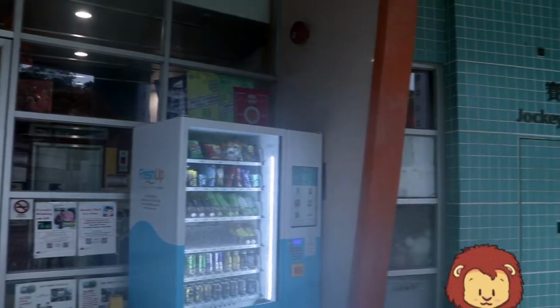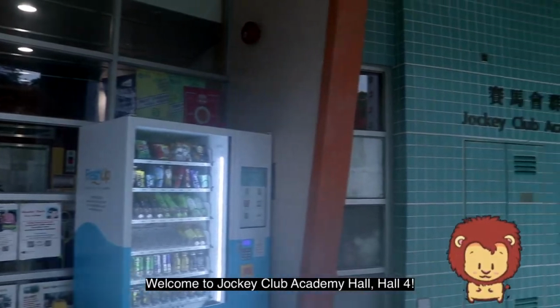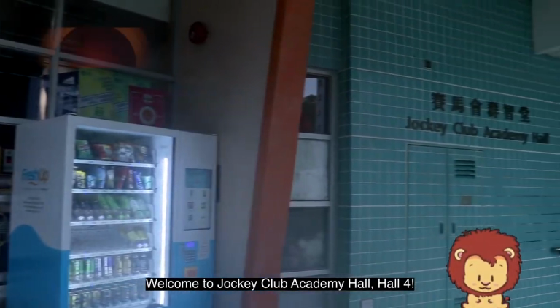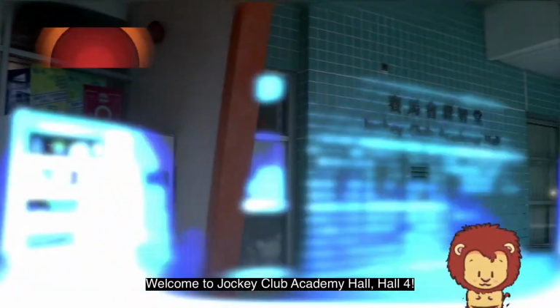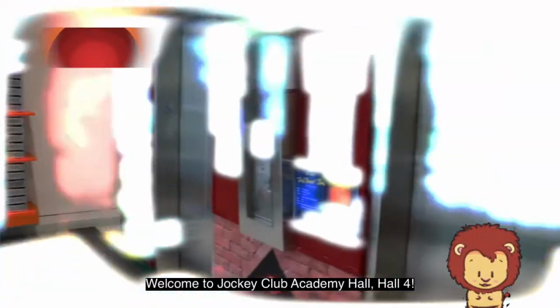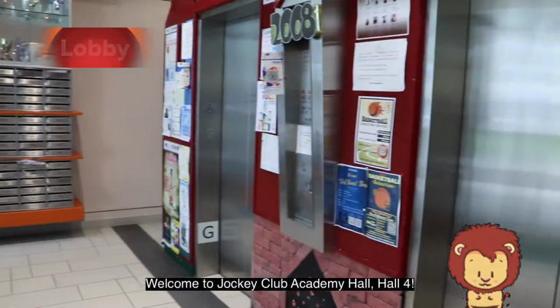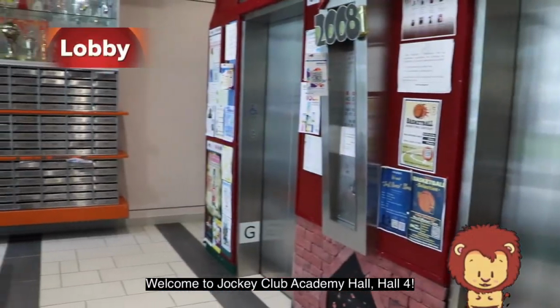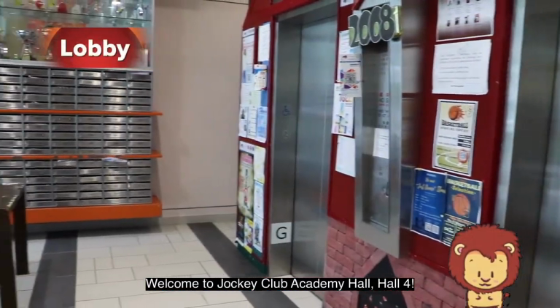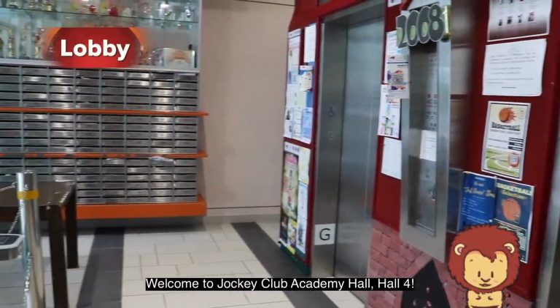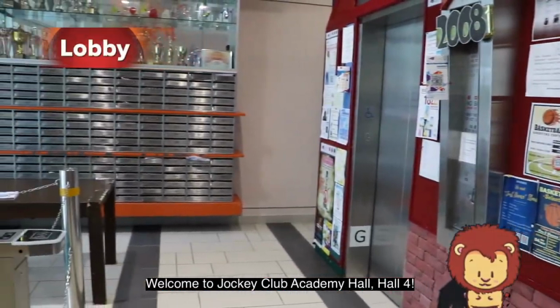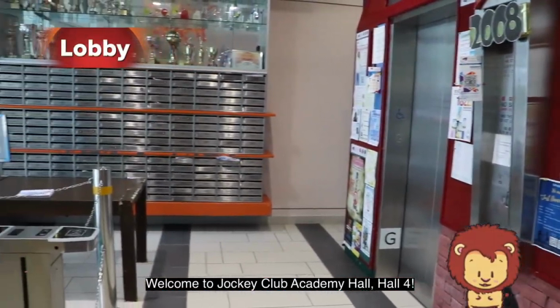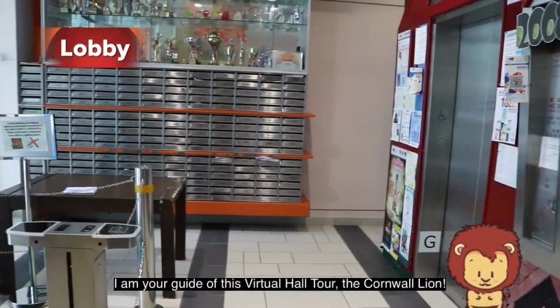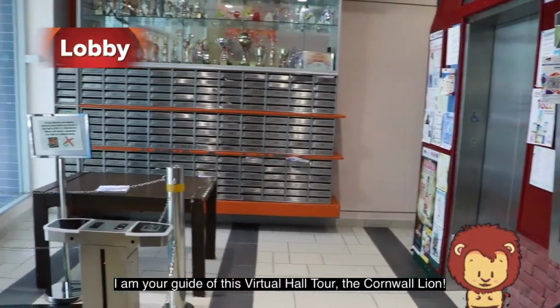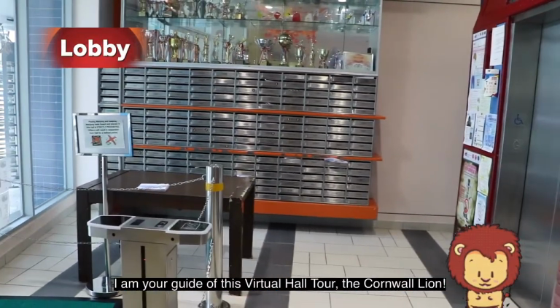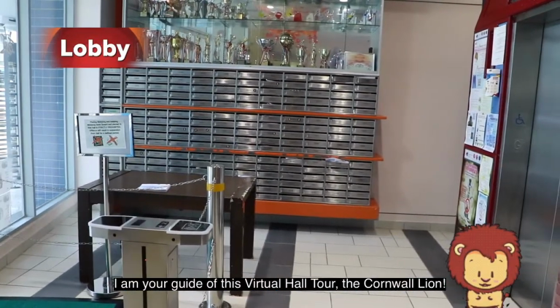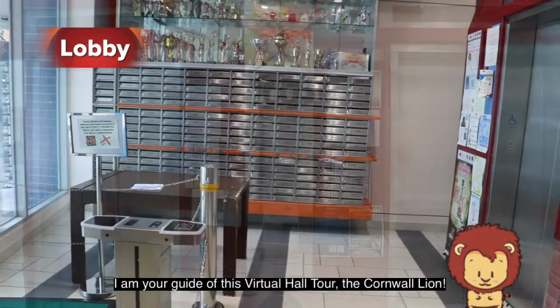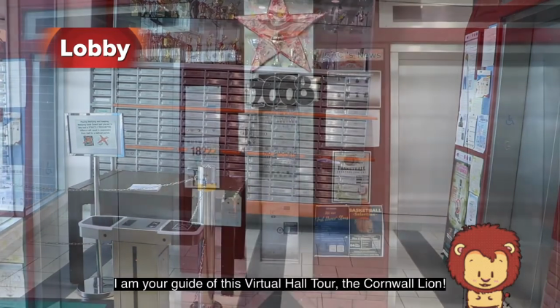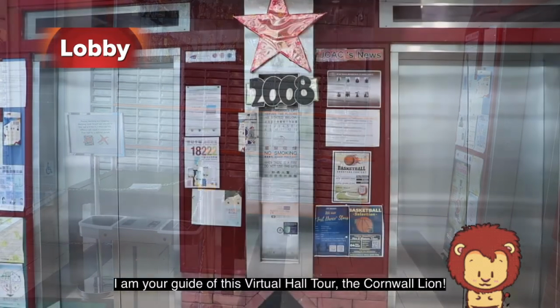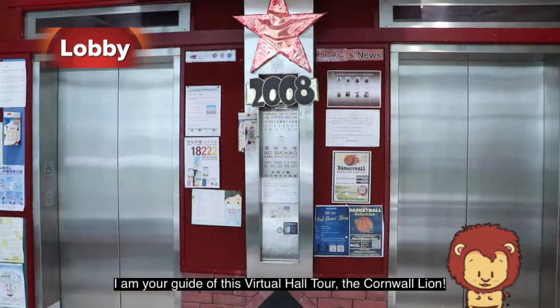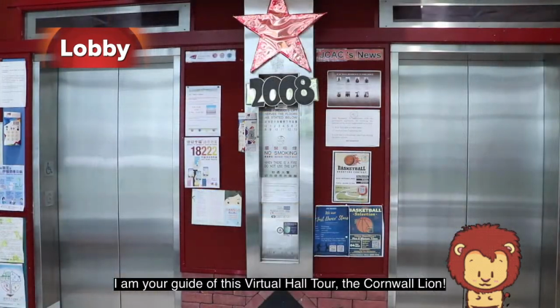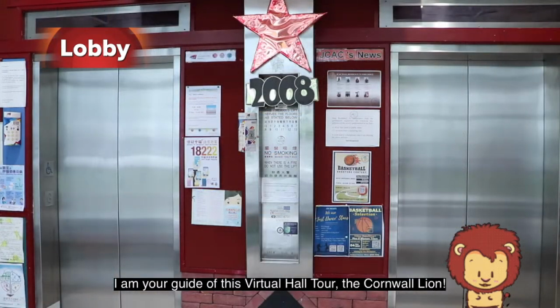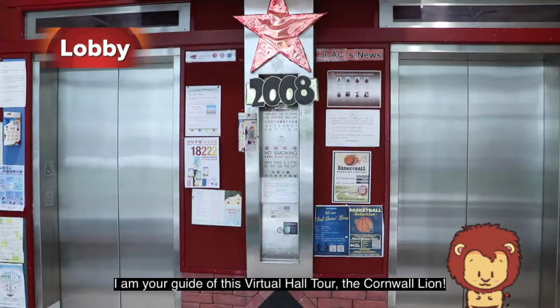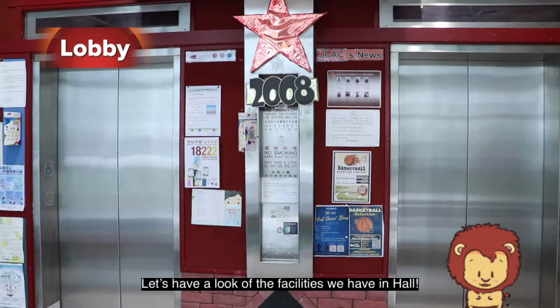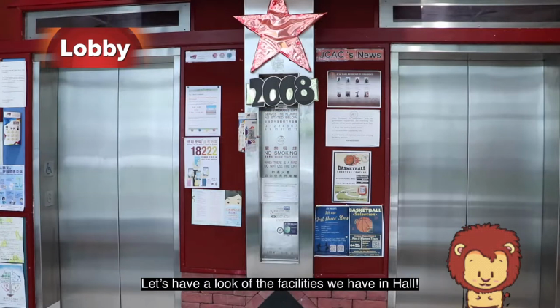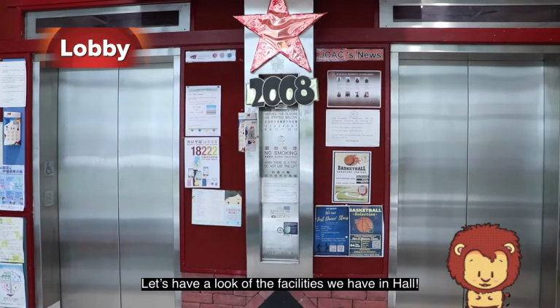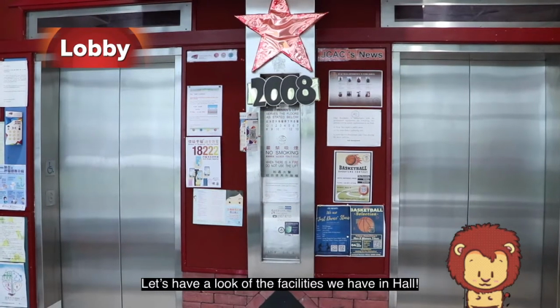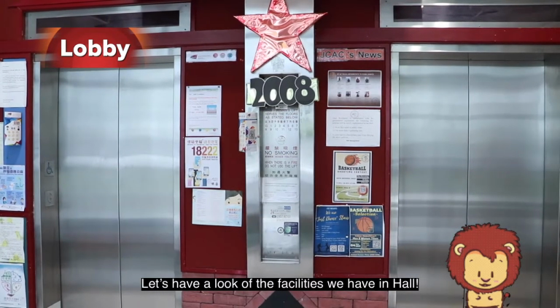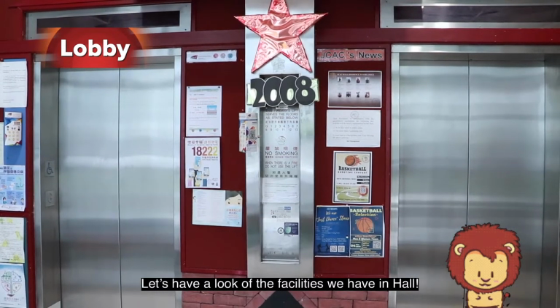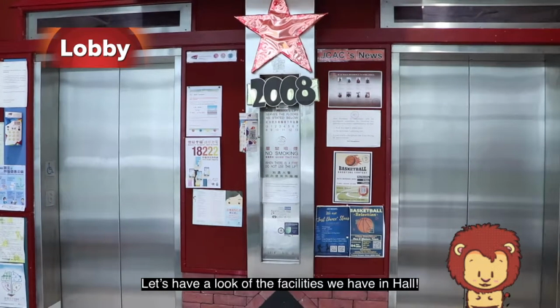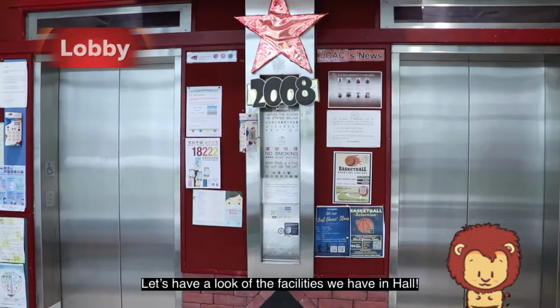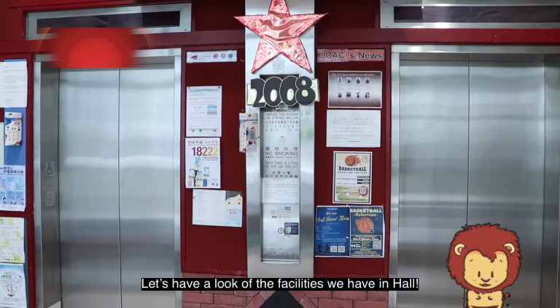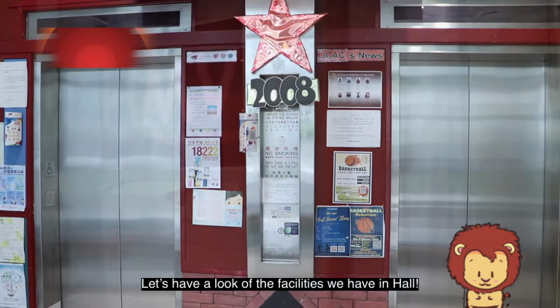Welcome to Jockey Club Academy Hall Fall. I am your guide of this virtual hall tour, the Cold War Lion. Let's have a look at the facilities we have in Hall.